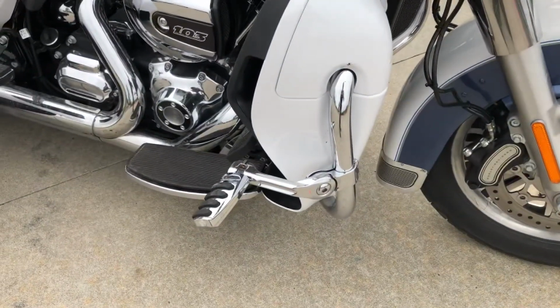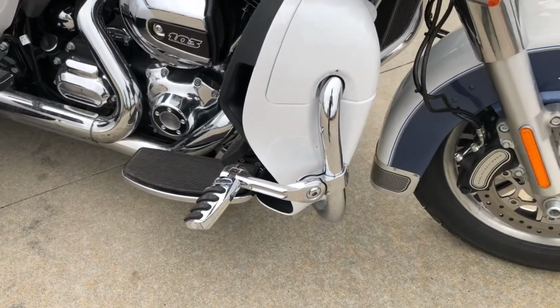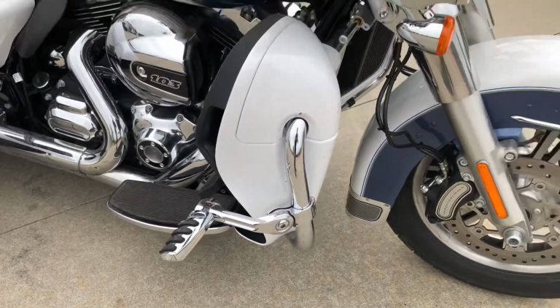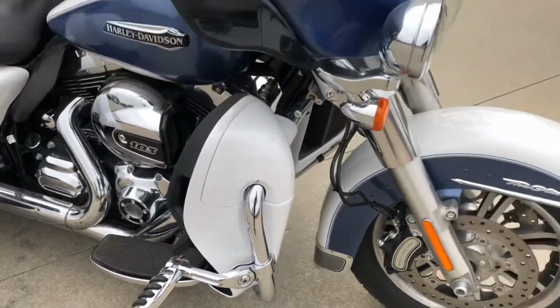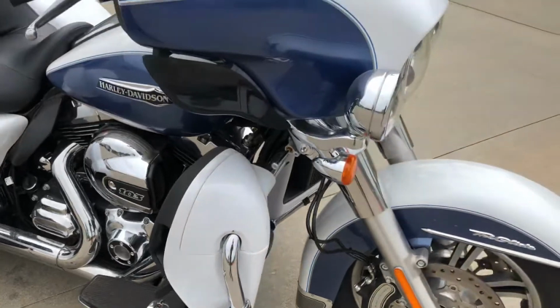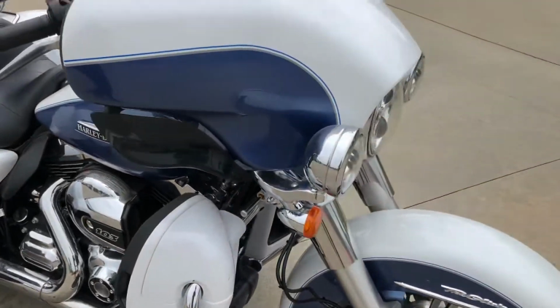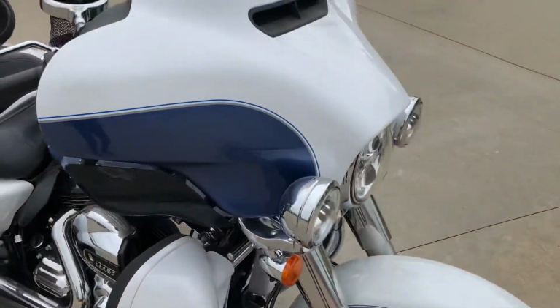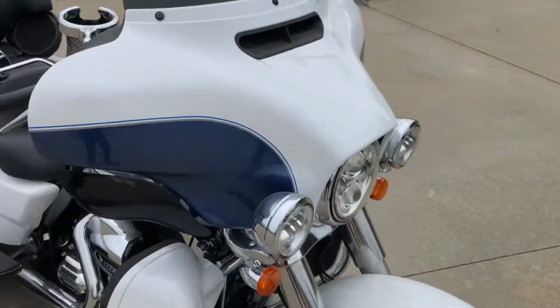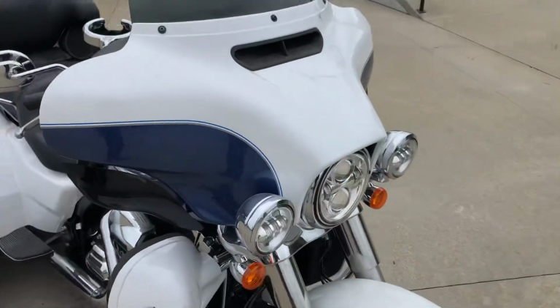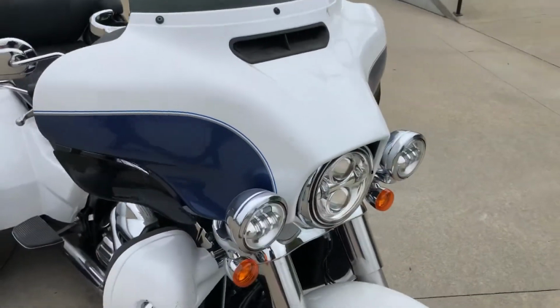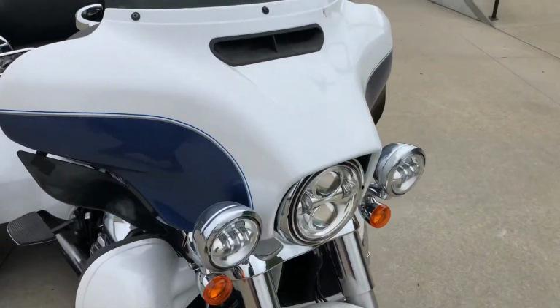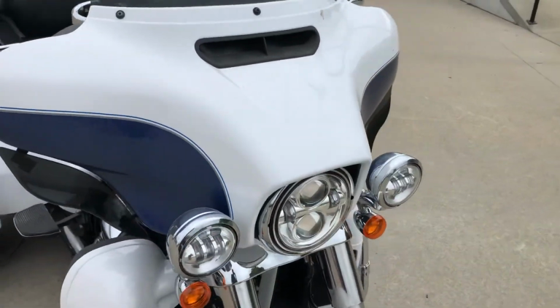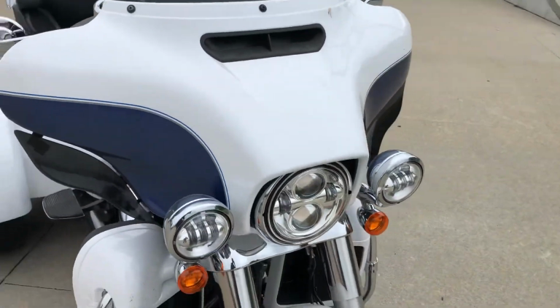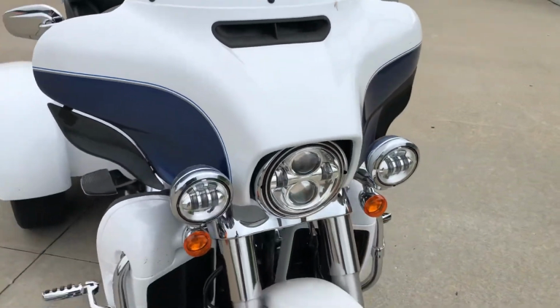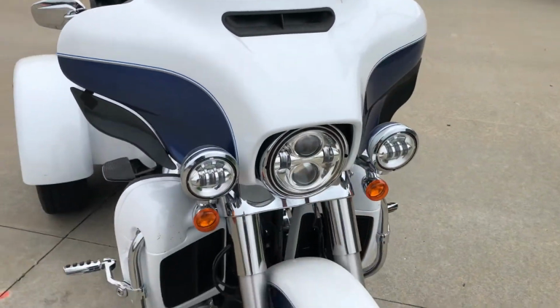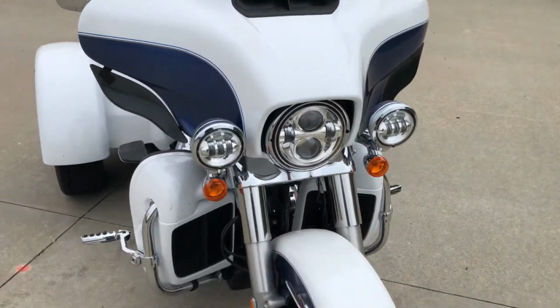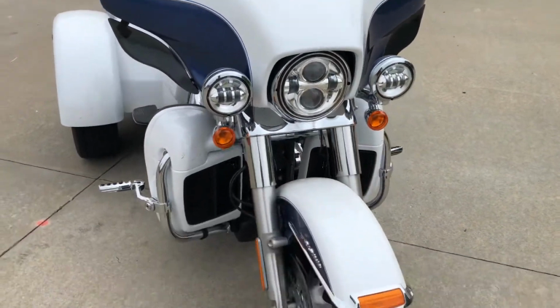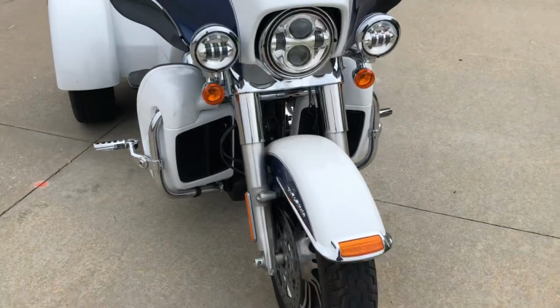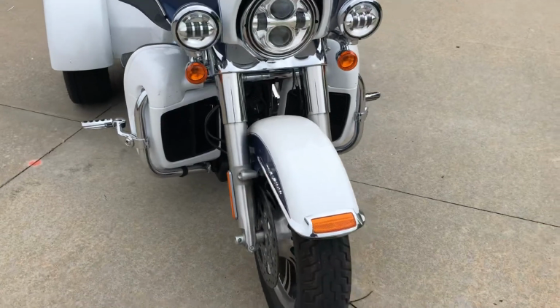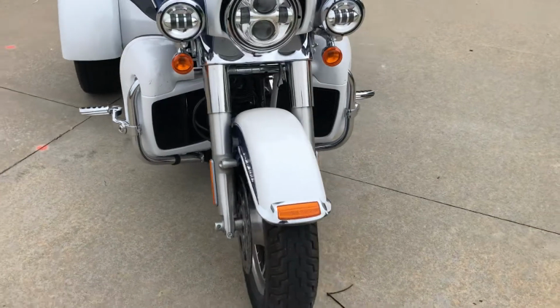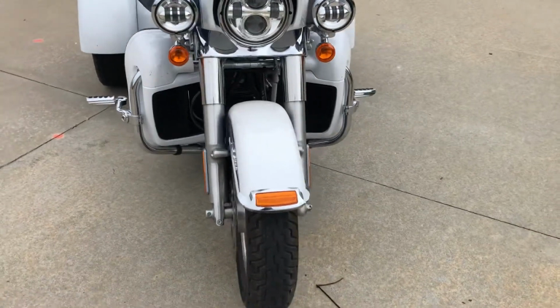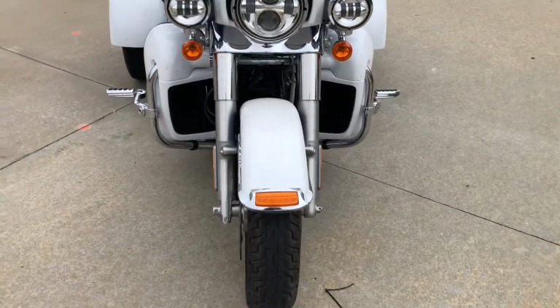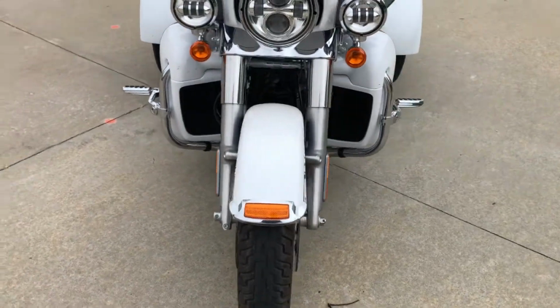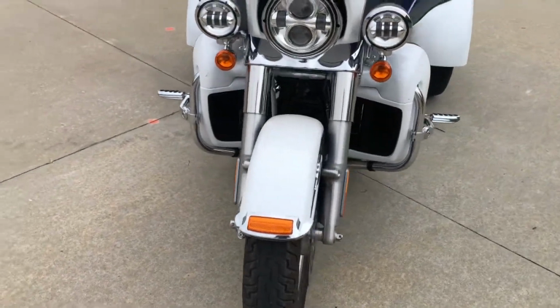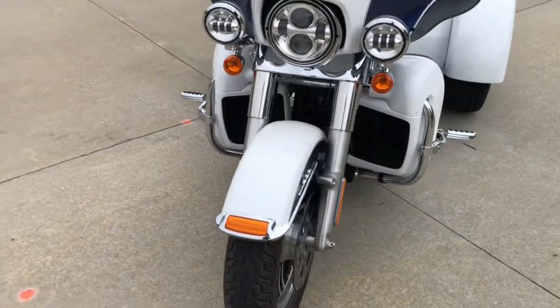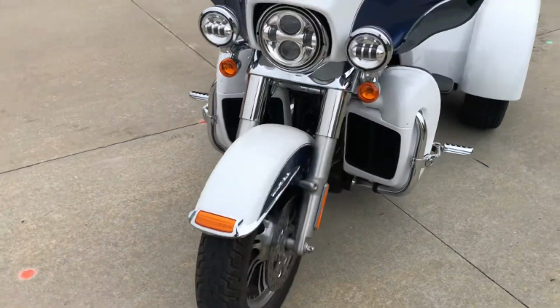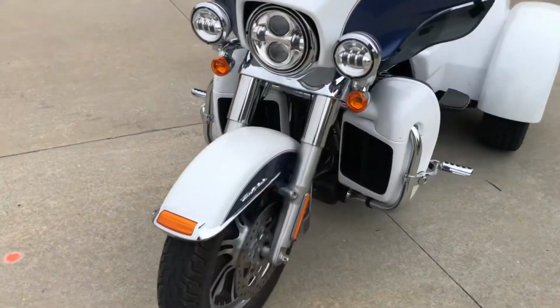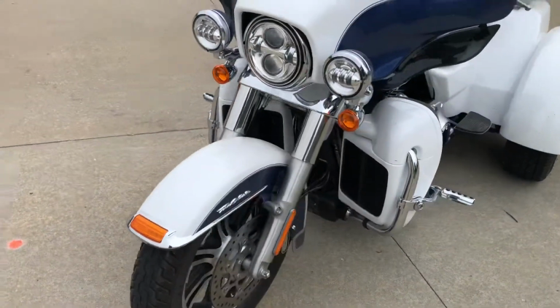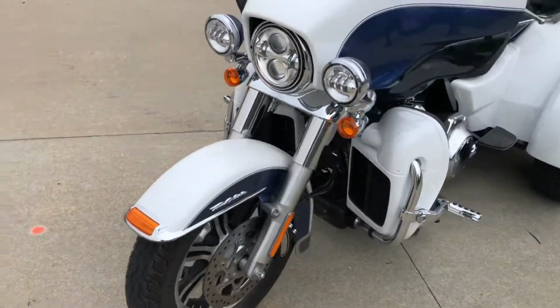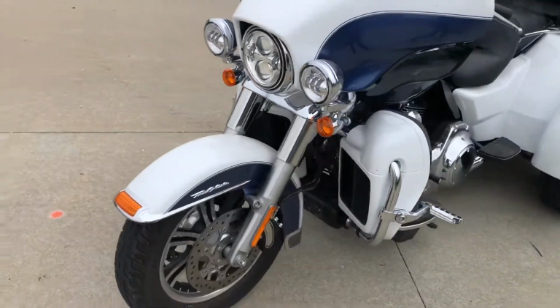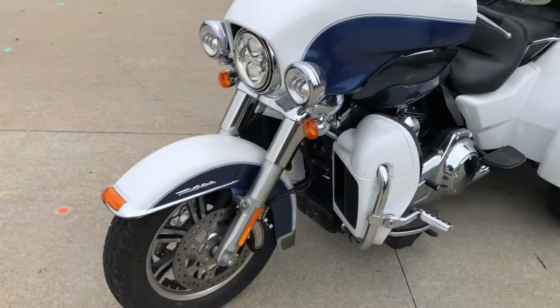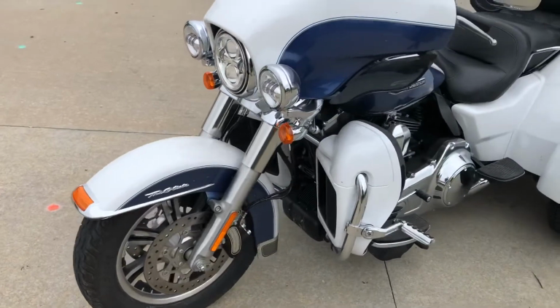You can see the highway pegs they put on it. It's got LED headlights and spotlights. This trike is not gonna last long.